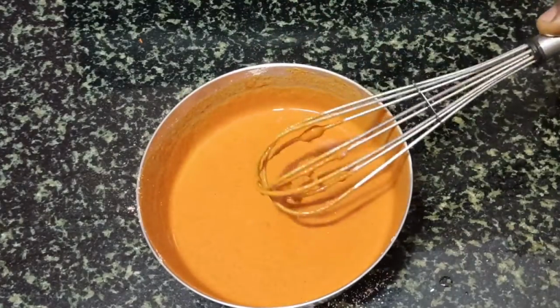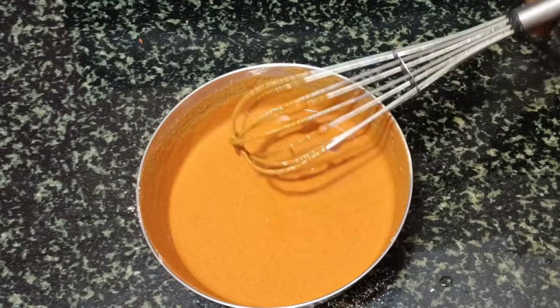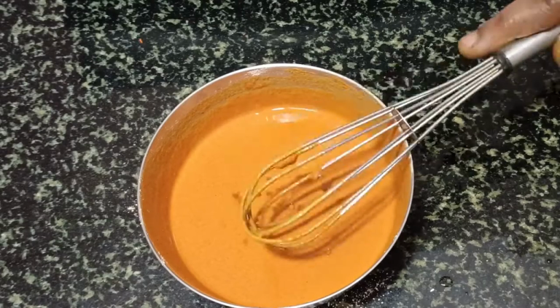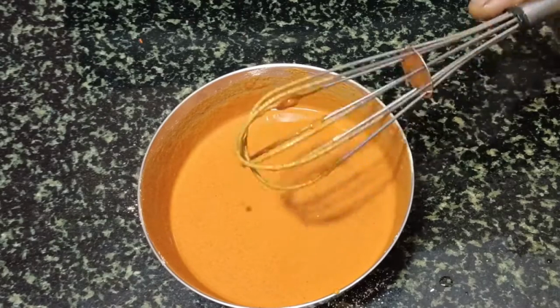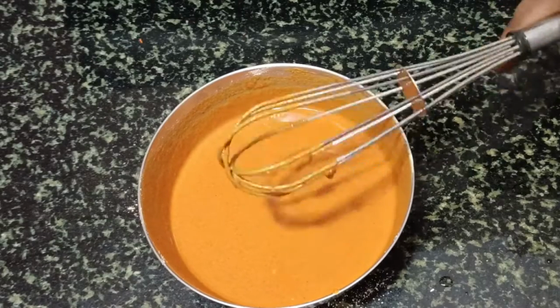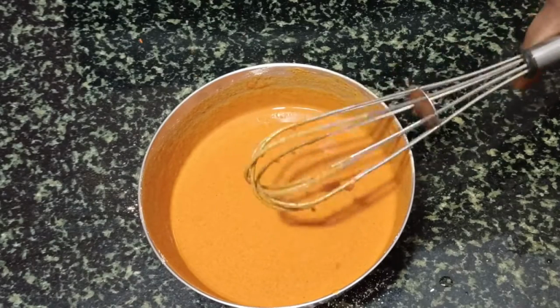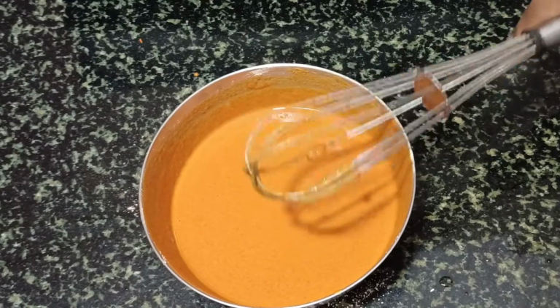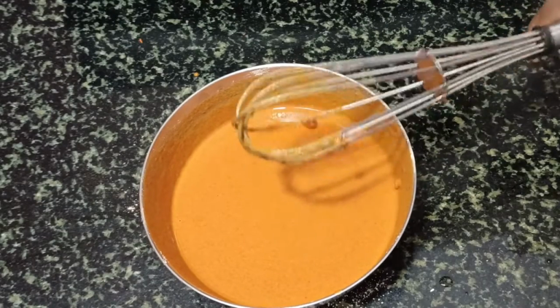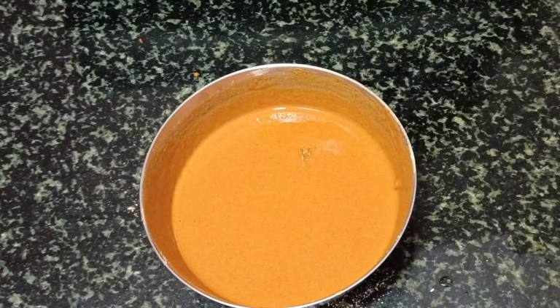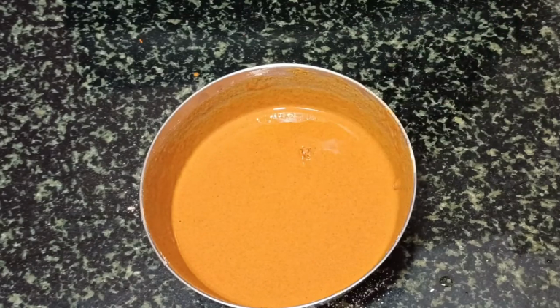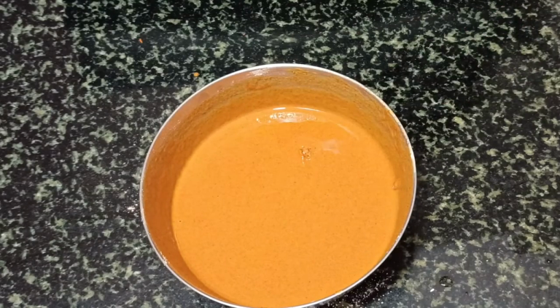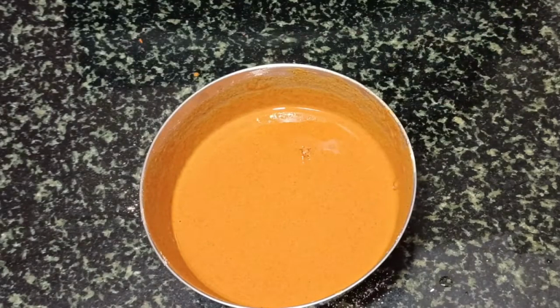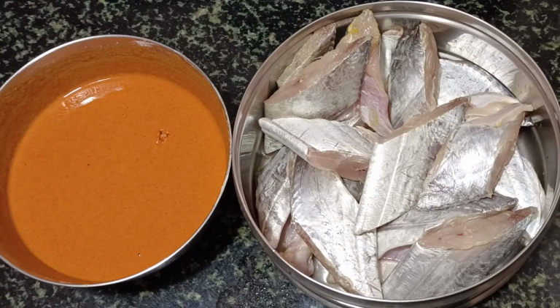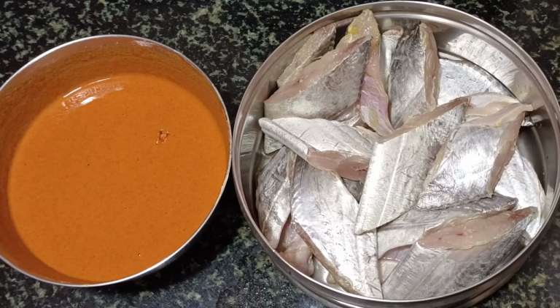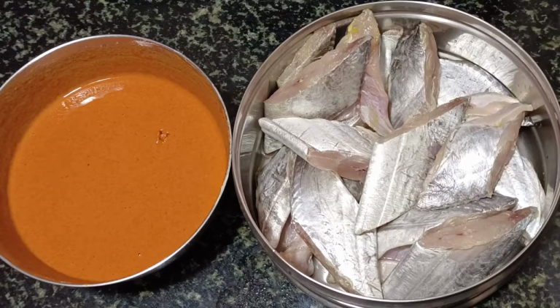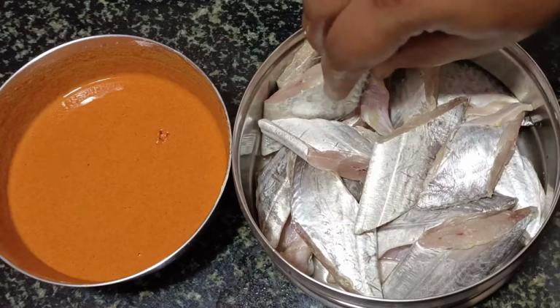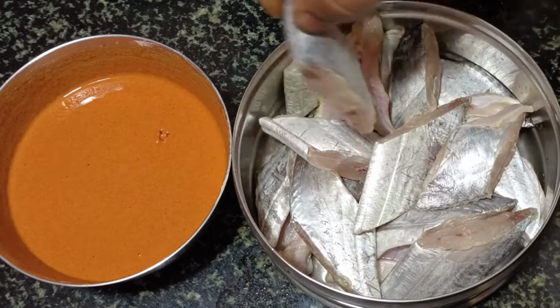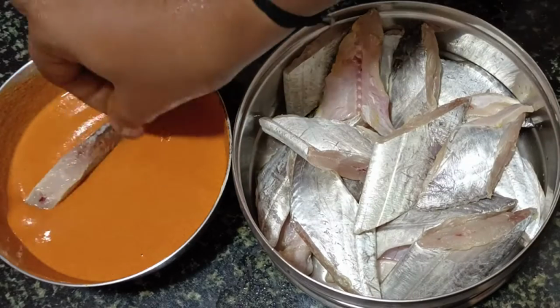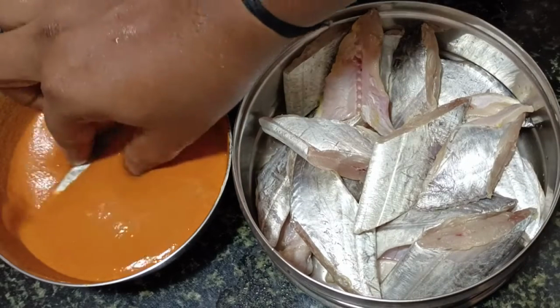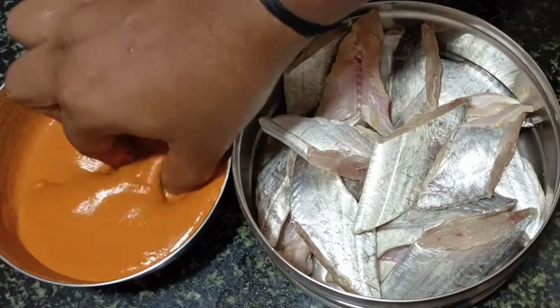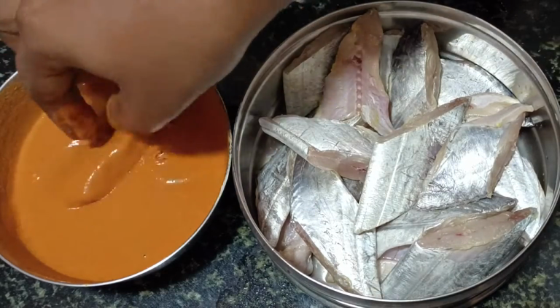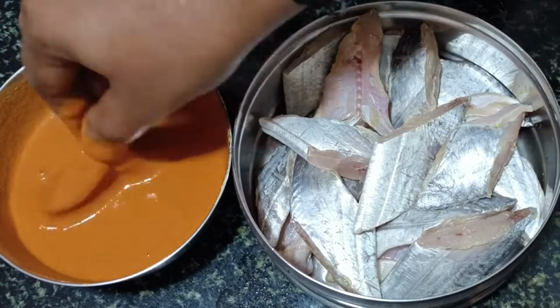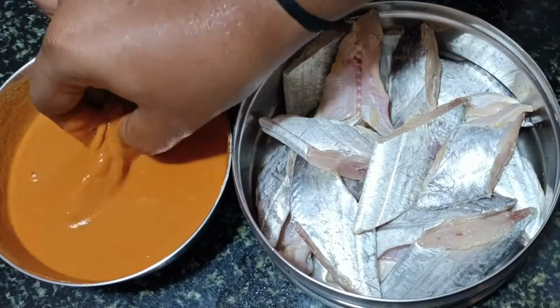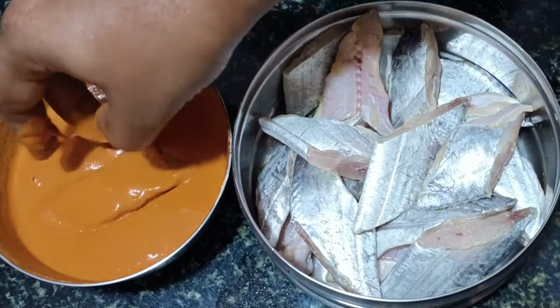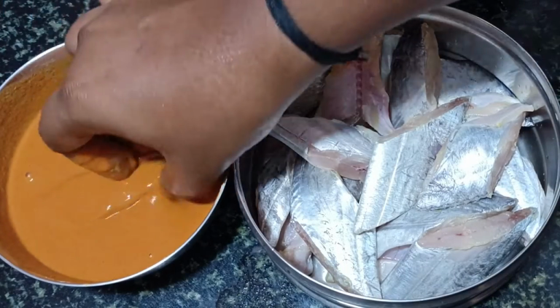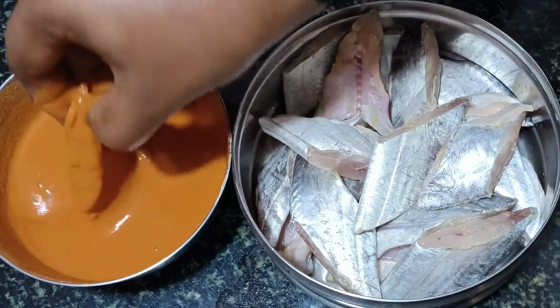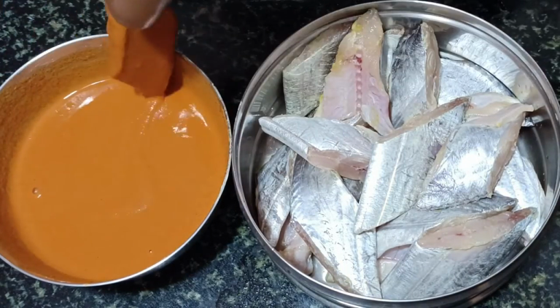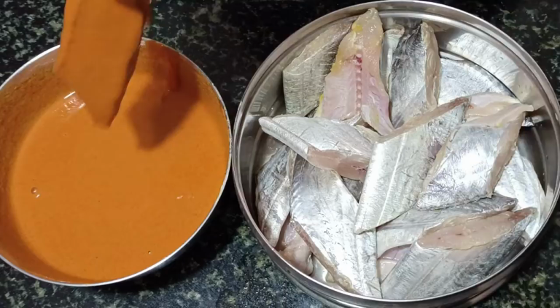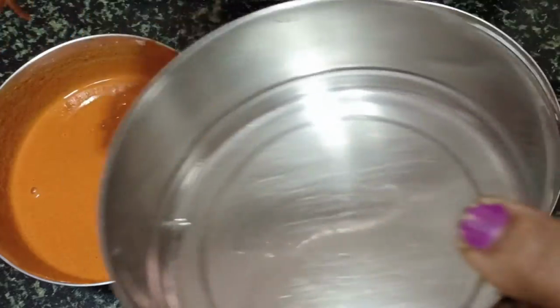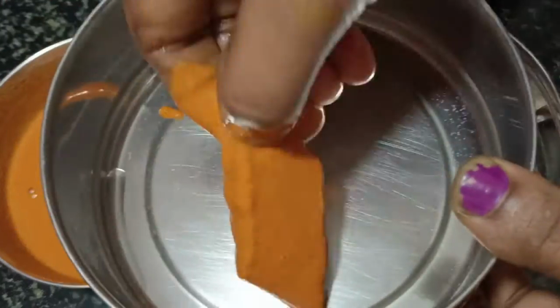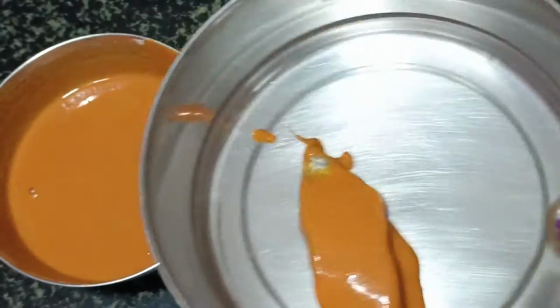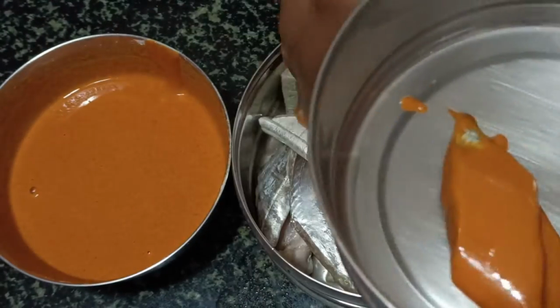Add 1 teaspoon of honey flour. Add 1 gegeben of honey flour. Add 1 tablespoon of honey flour. Focus the sugar. Add 2 tablespoons of honey flour. Add 3 tablespoons of honey flour. I will use the honey flour.